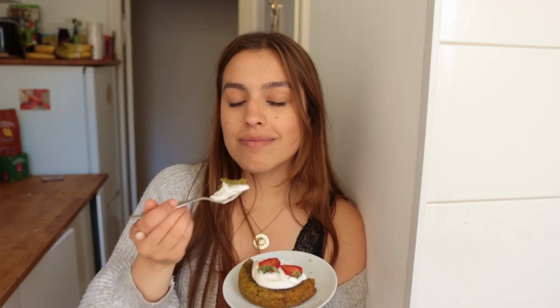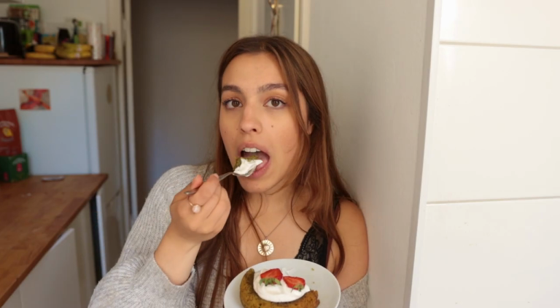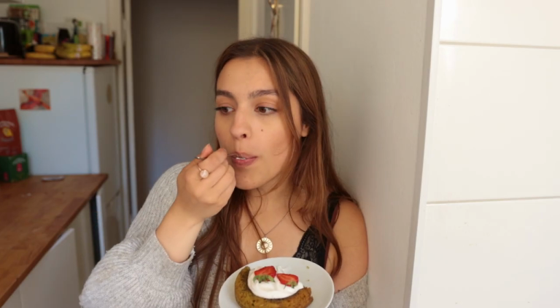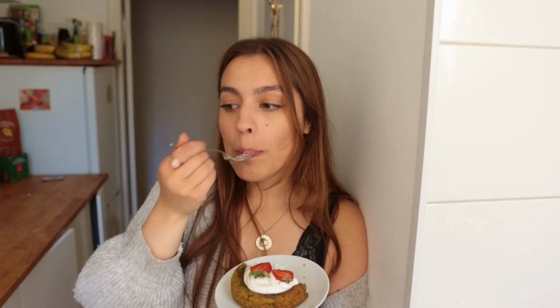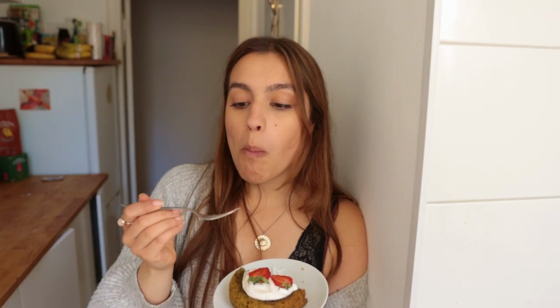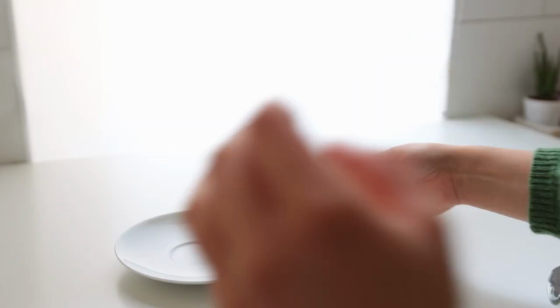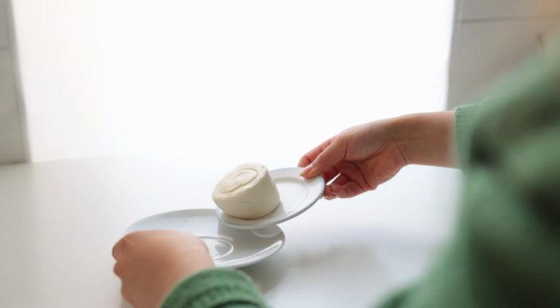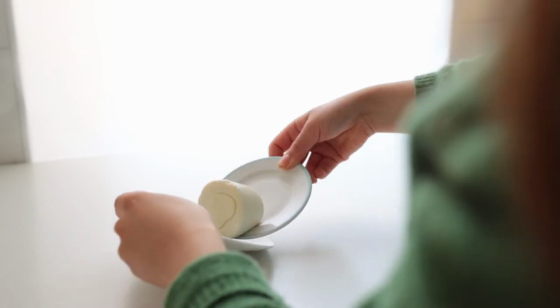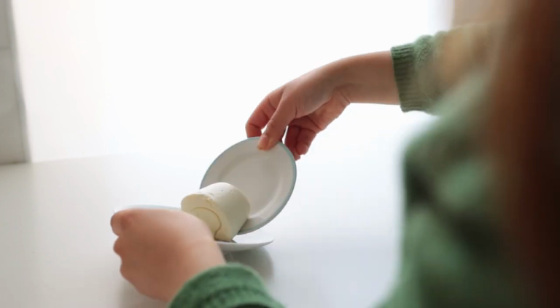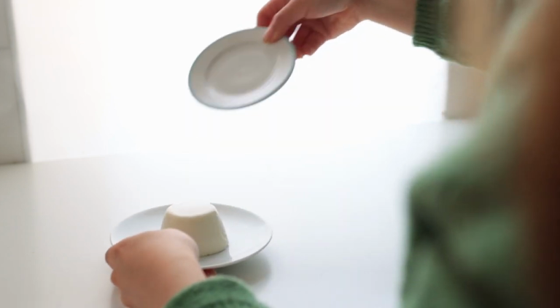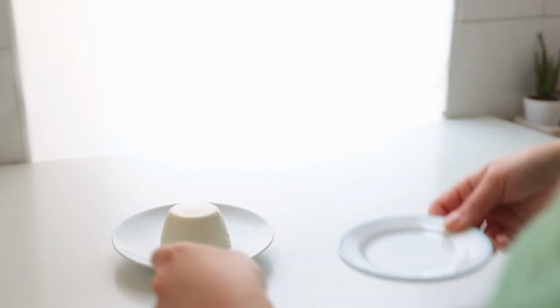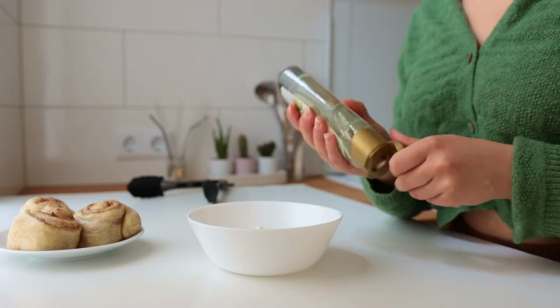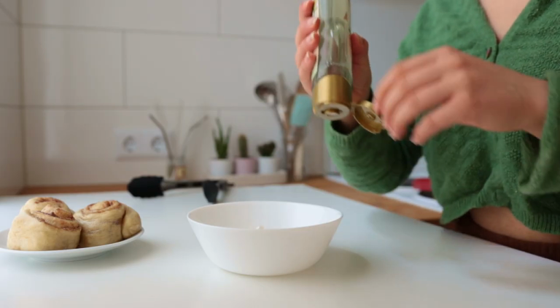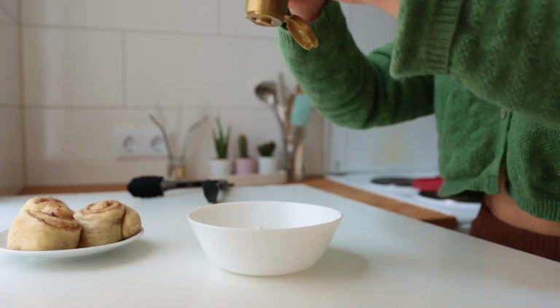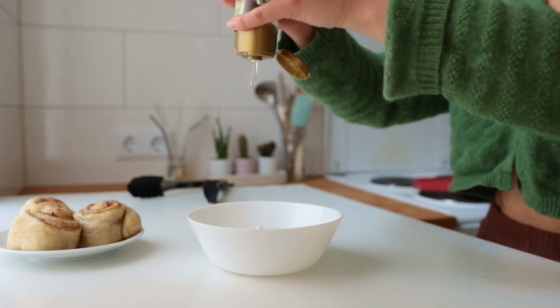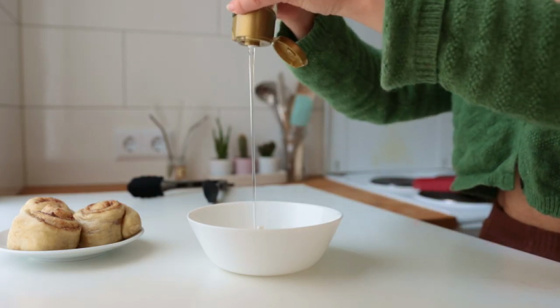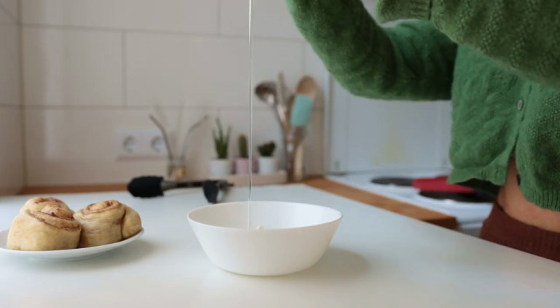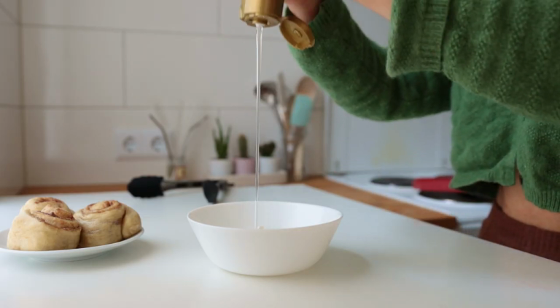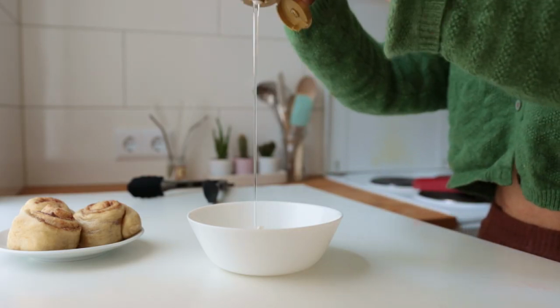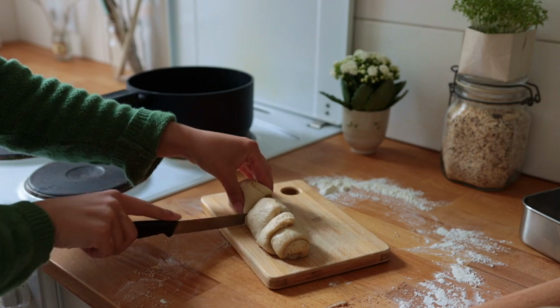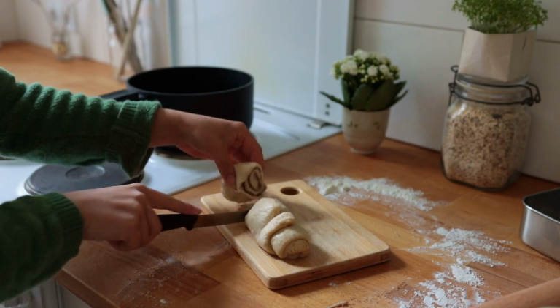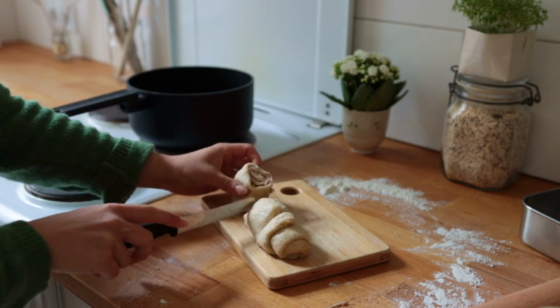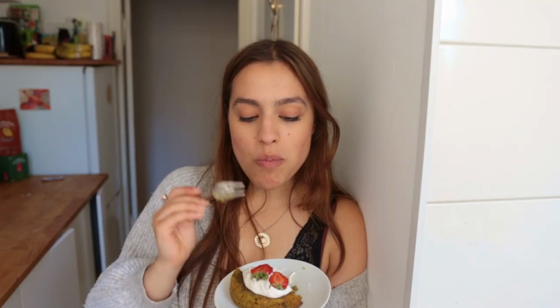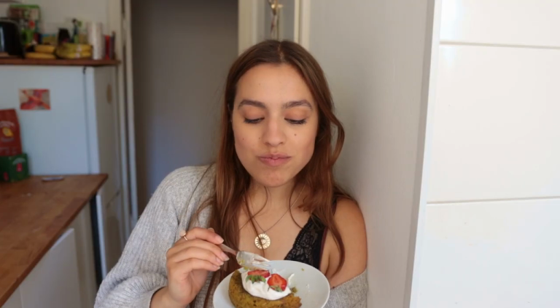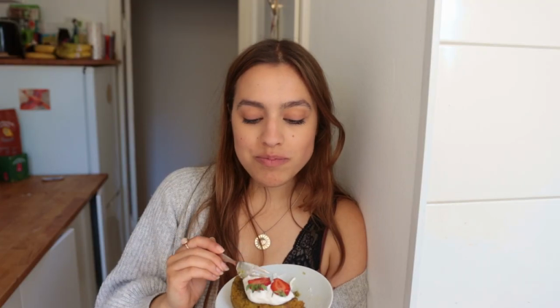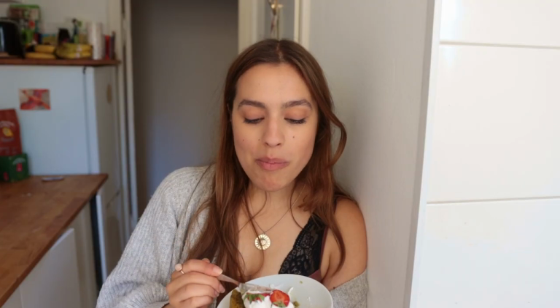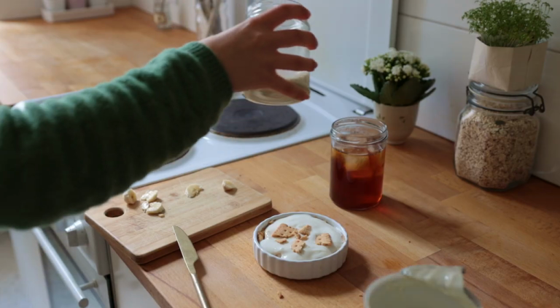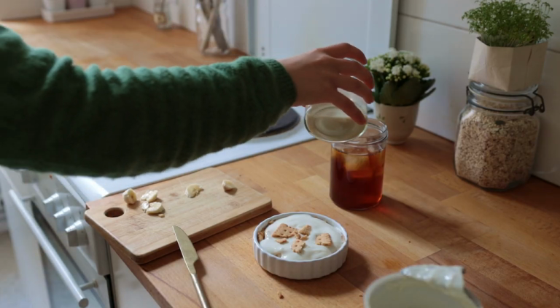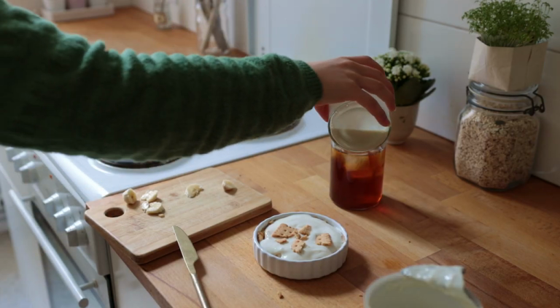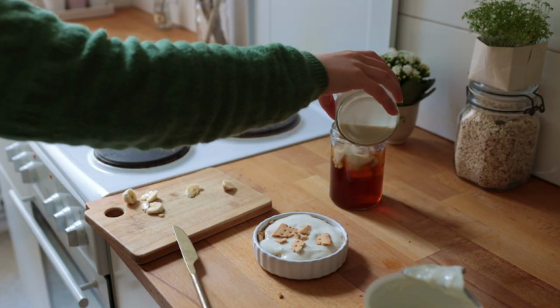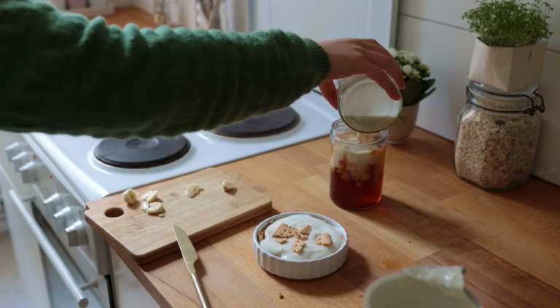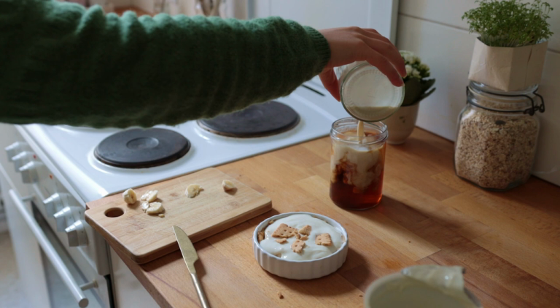Today's video features some pretty amazing small batch single-serving dessert recipes — for those days when you're craving something sweet but you don't necessarily want to bake a whole tray of cinnamon rolls only to have half of them go stale by the next day.